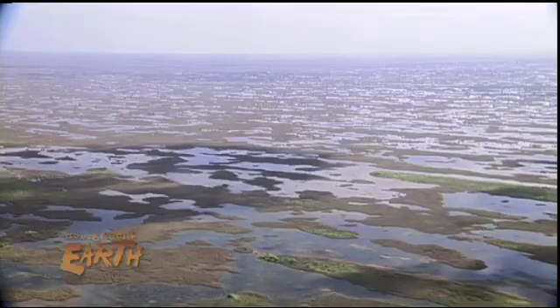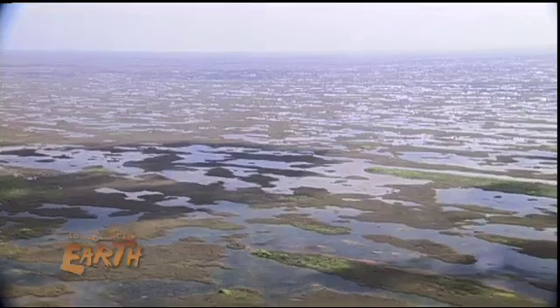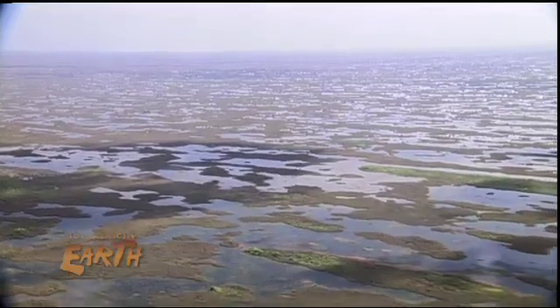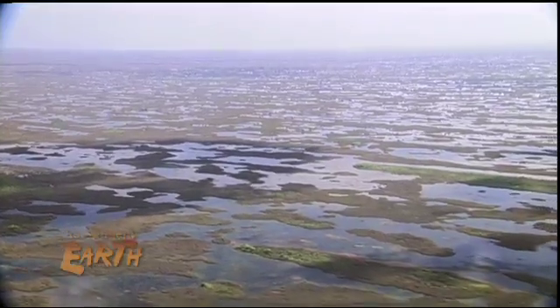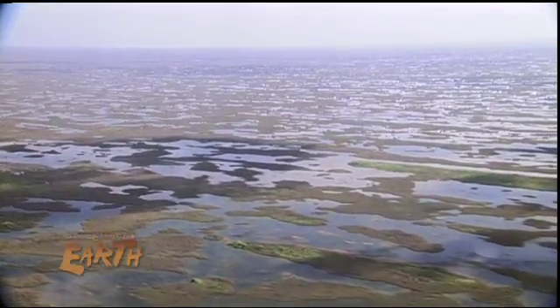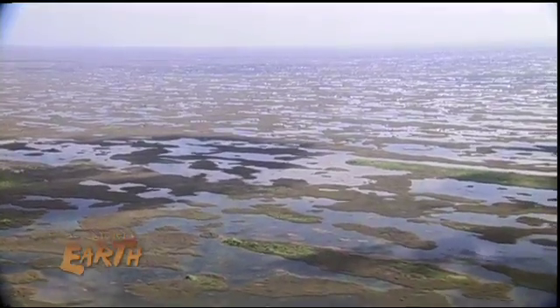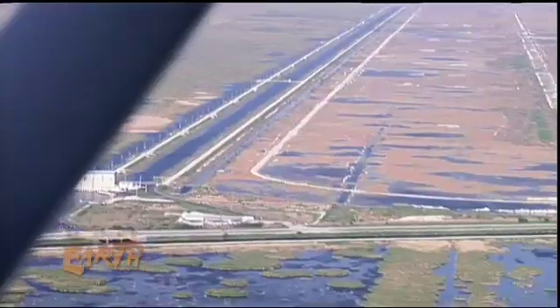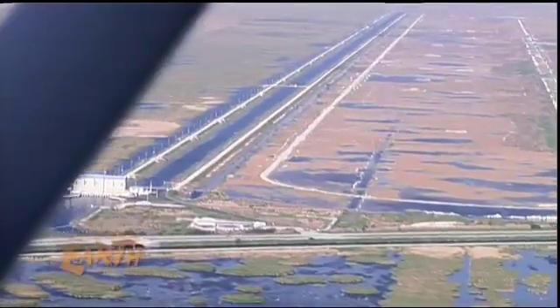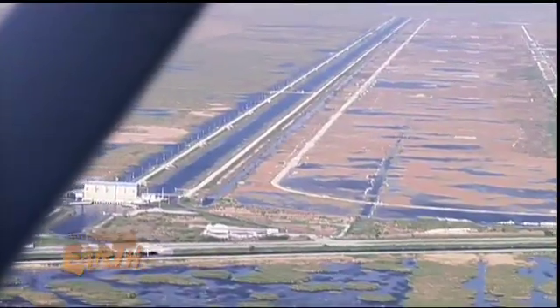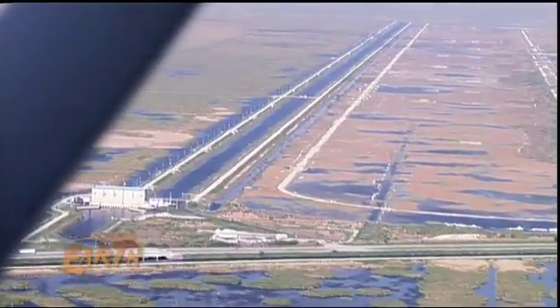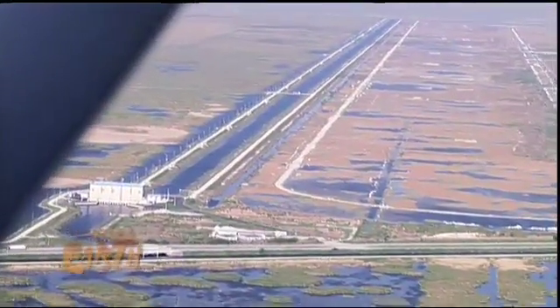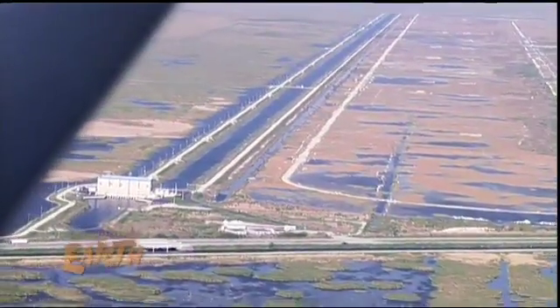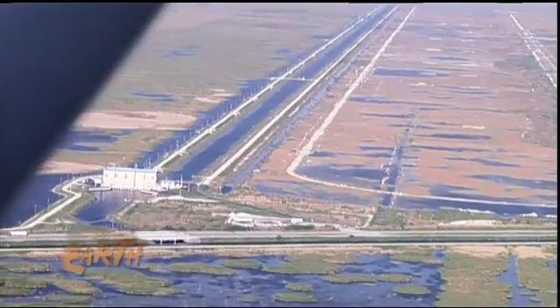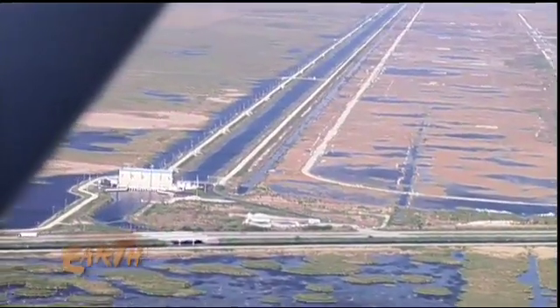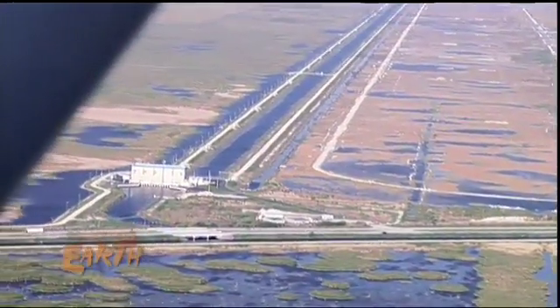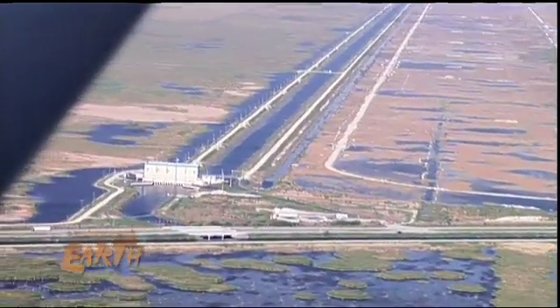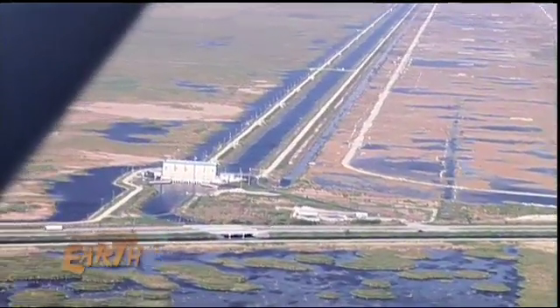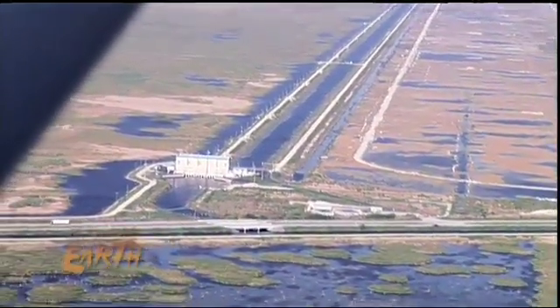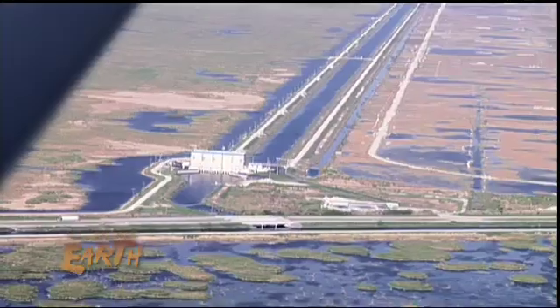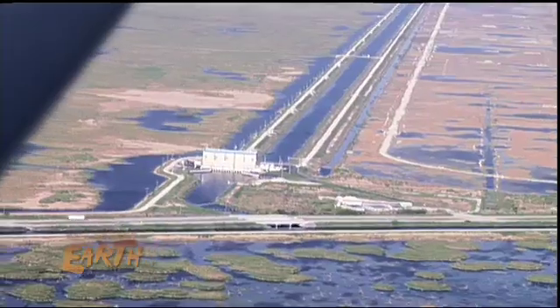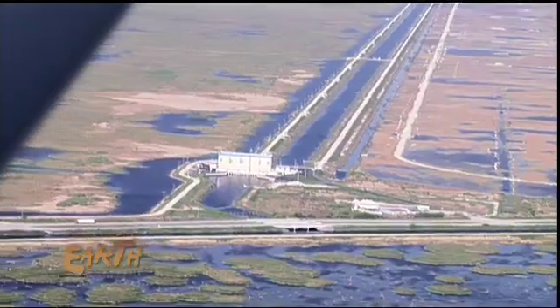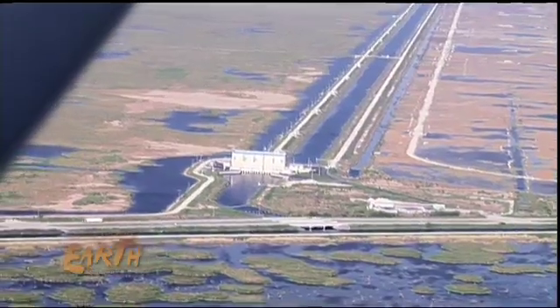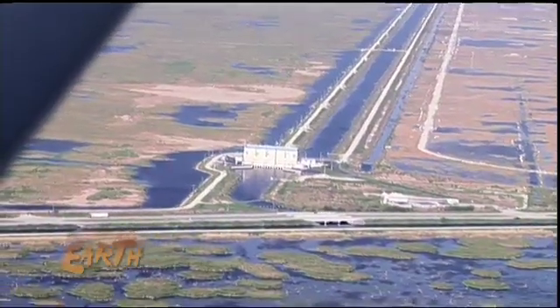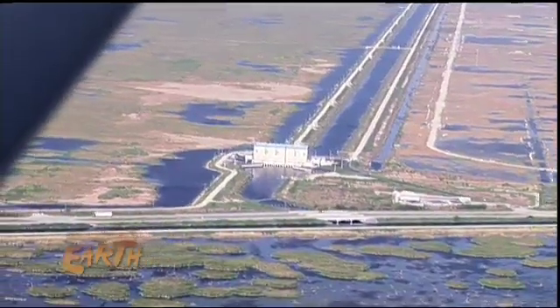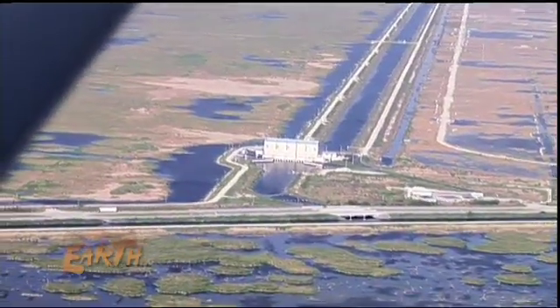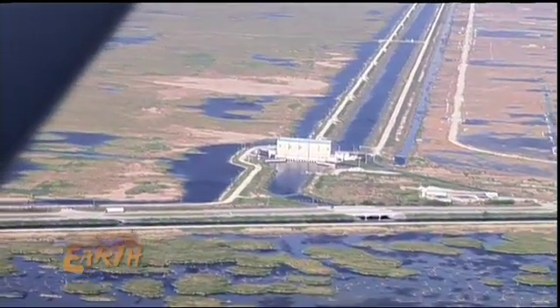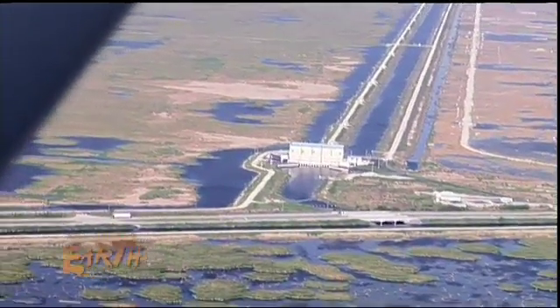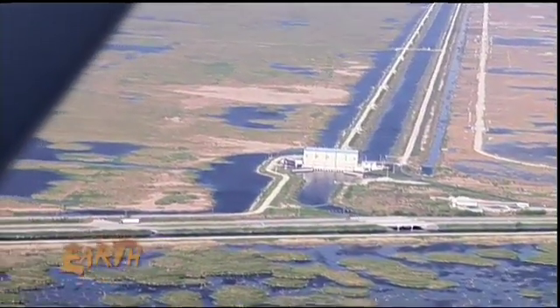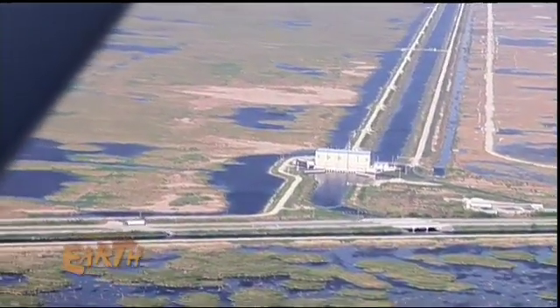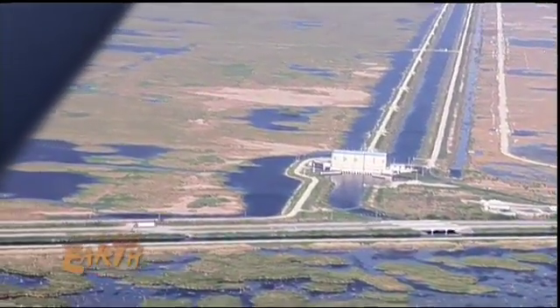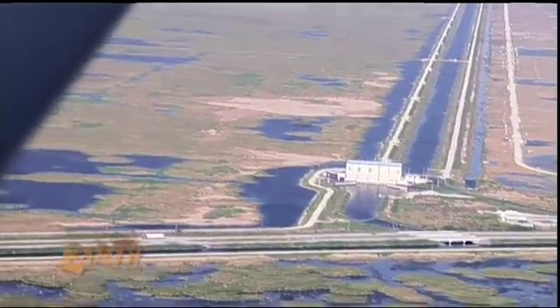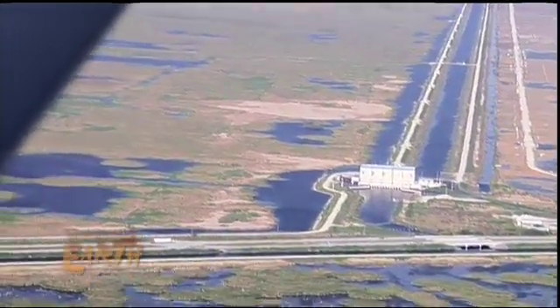One and a half billion dollars has already been spent, and Florida is planning to spend at least another 500 million to help restore what humans so unwisely interrupted.